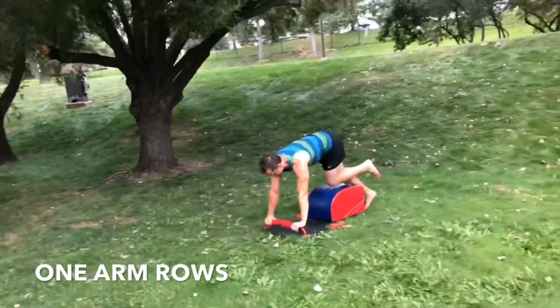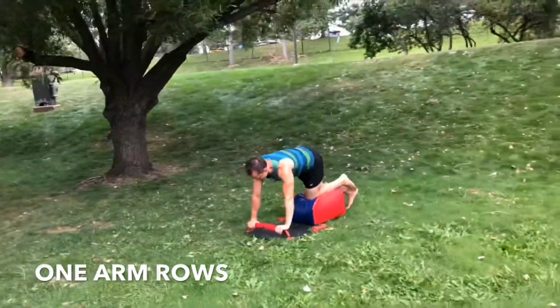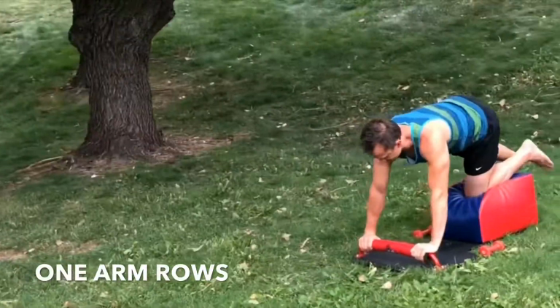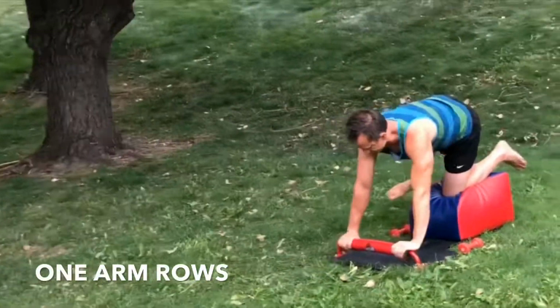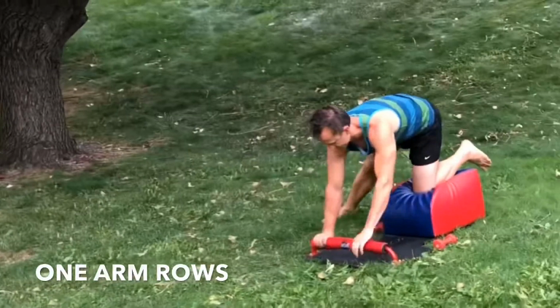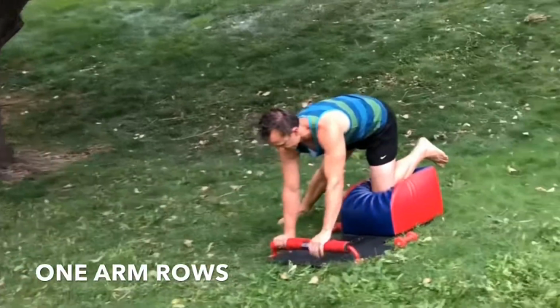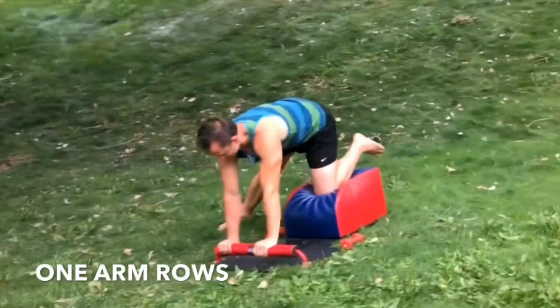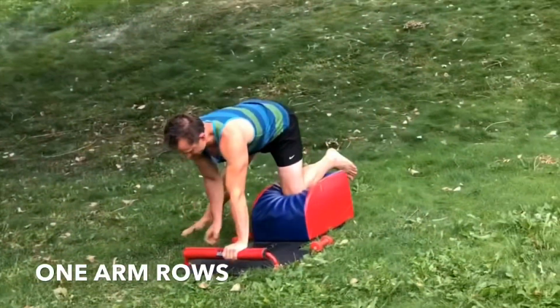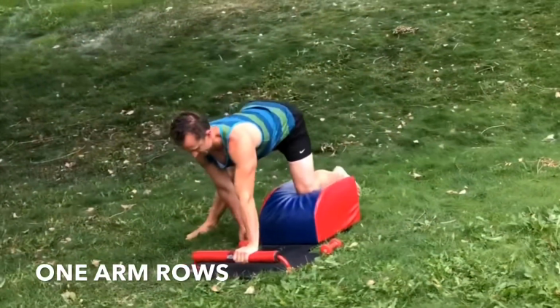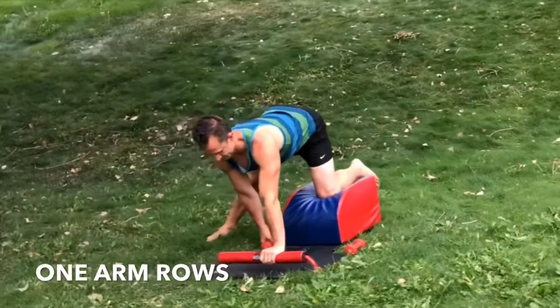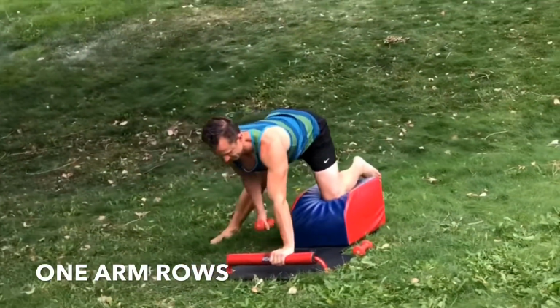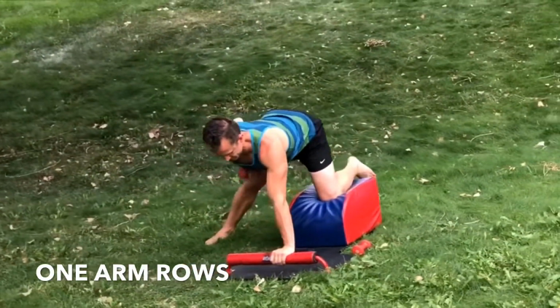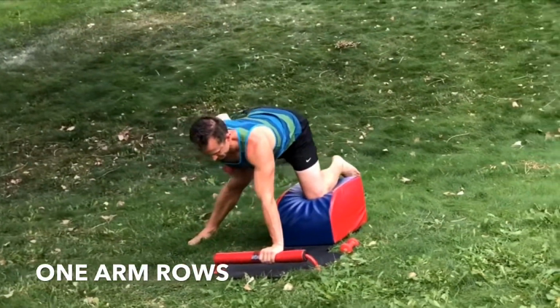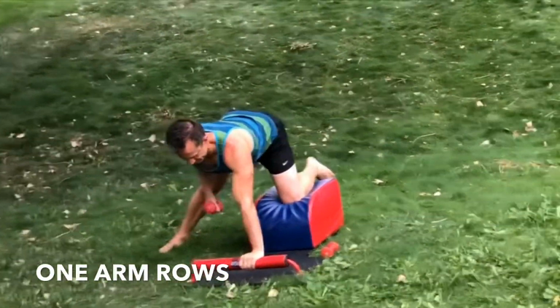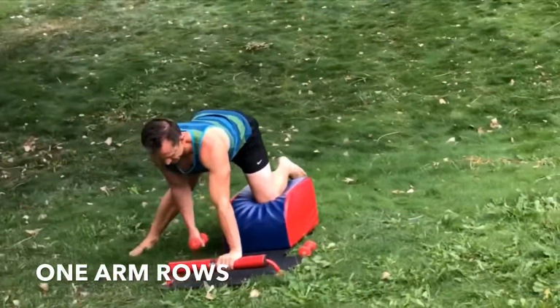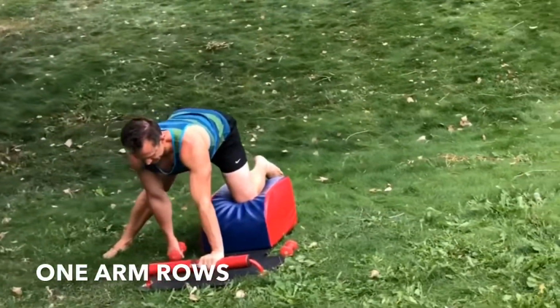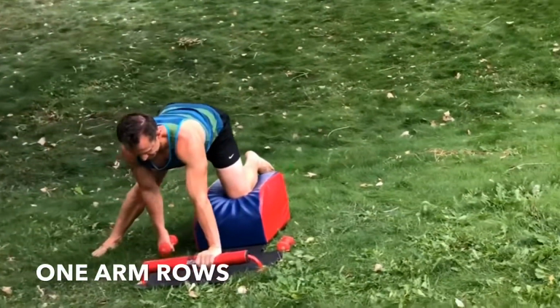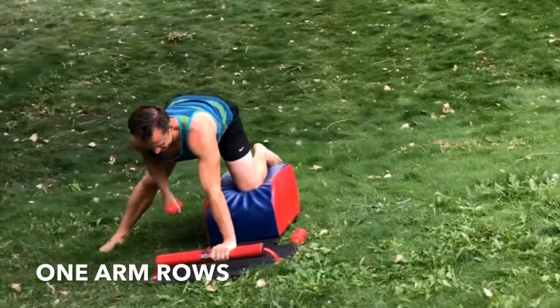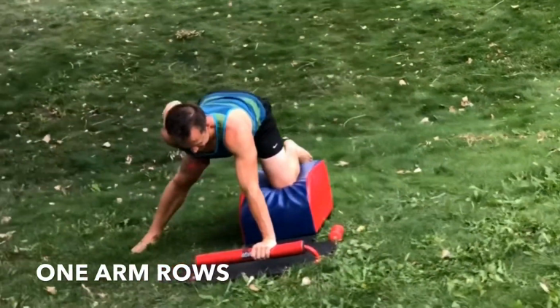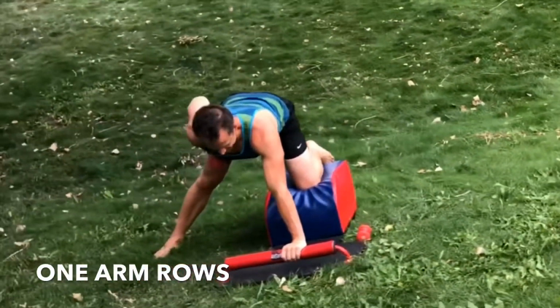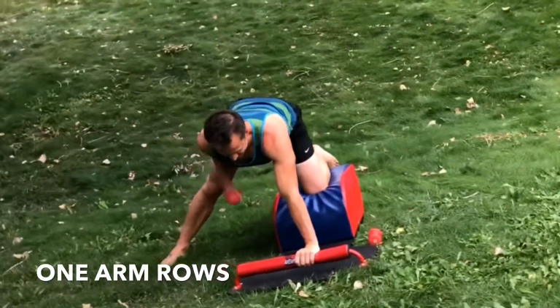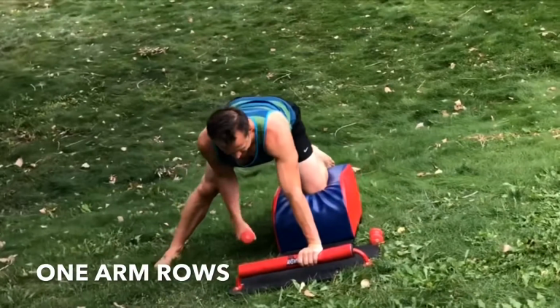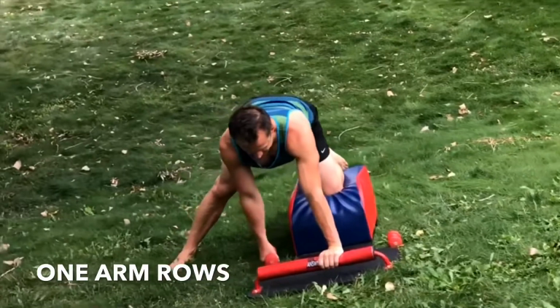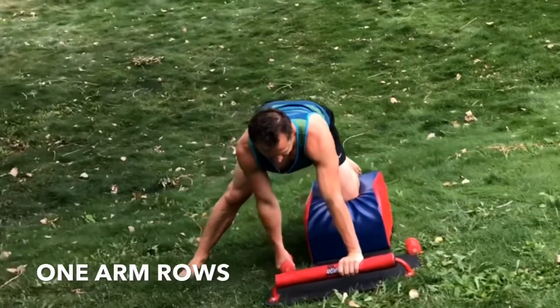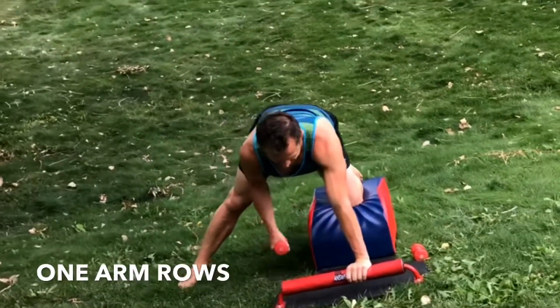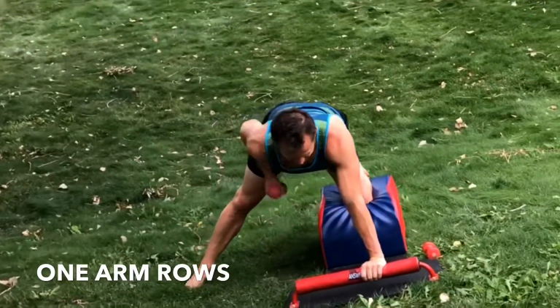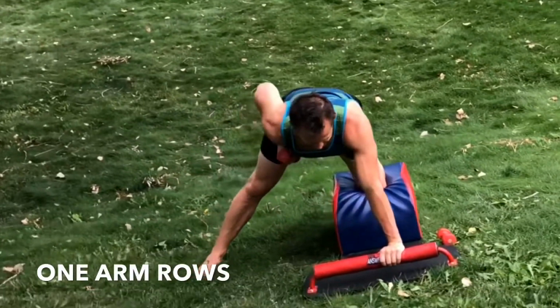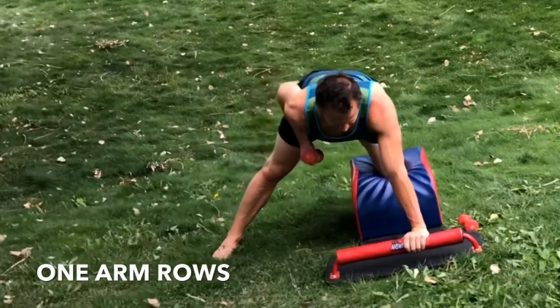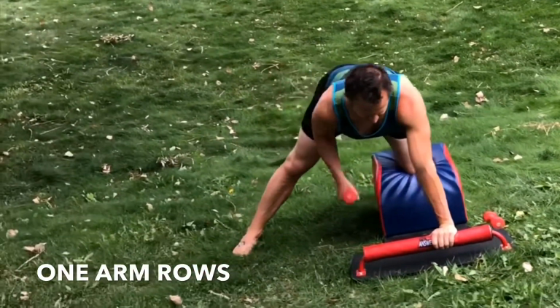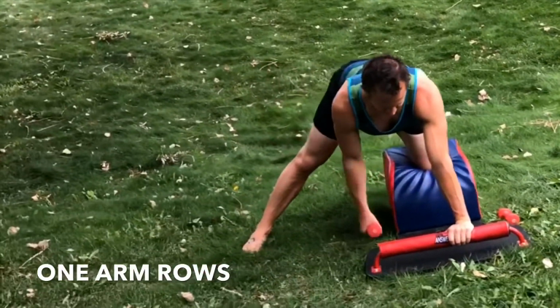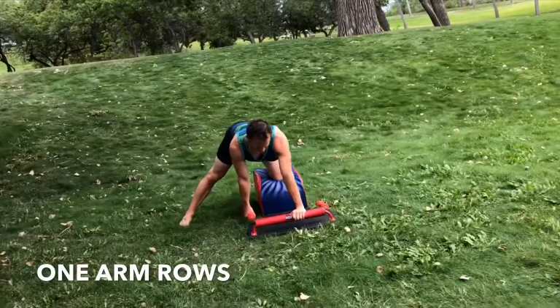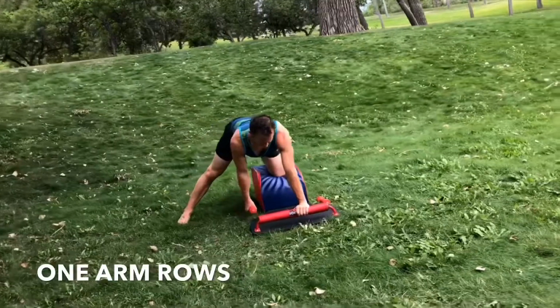And to promote balance in the body, let's slide it over to the other side. Shoulders square, hips square. Grabbing the weight with the right hand. Kick the leg out to the side with the right leg.